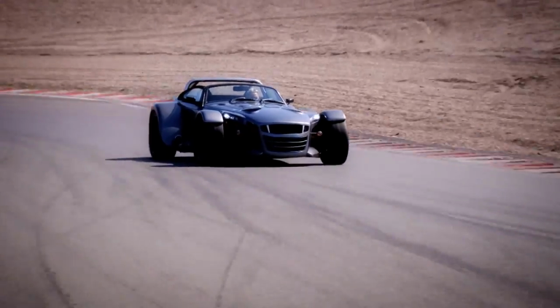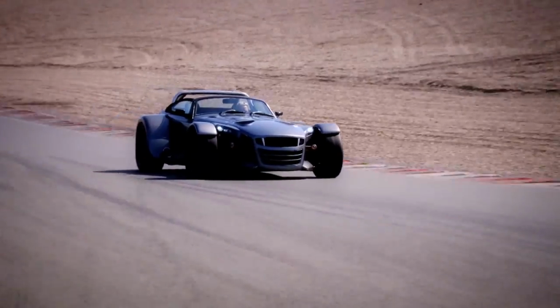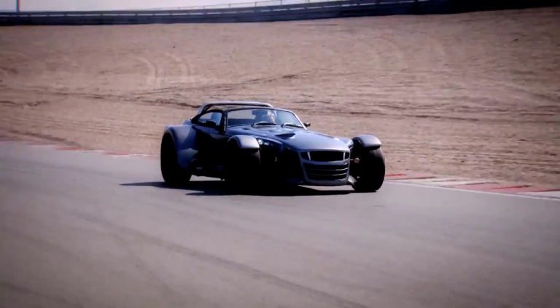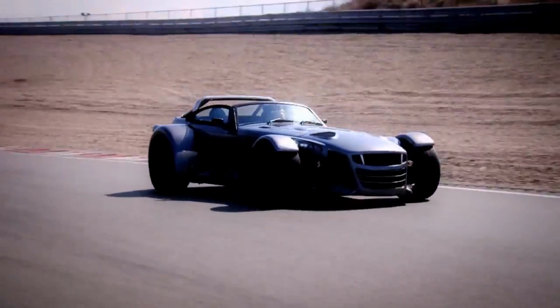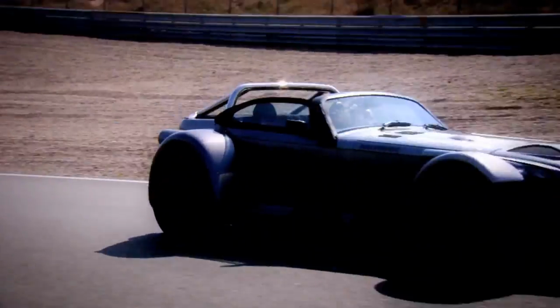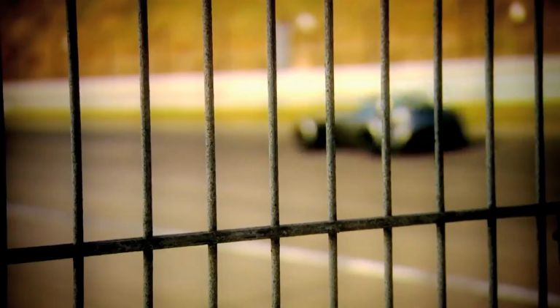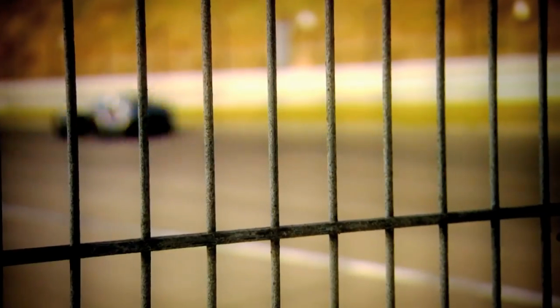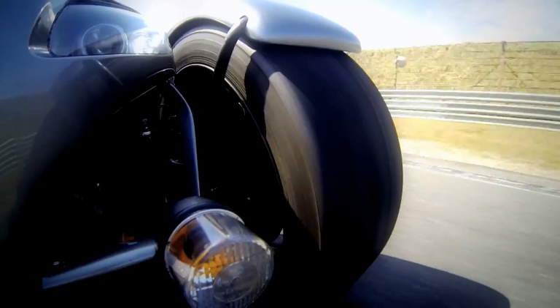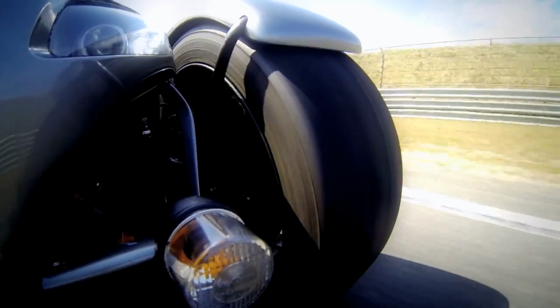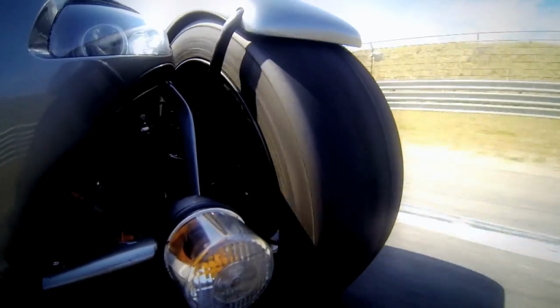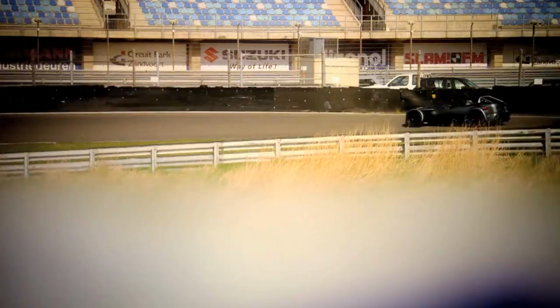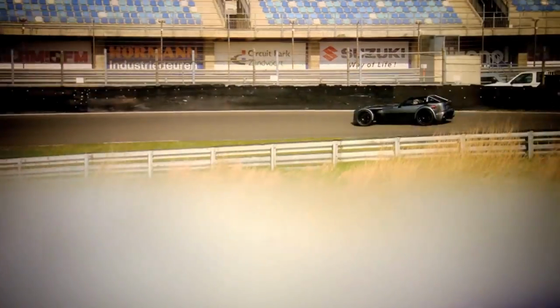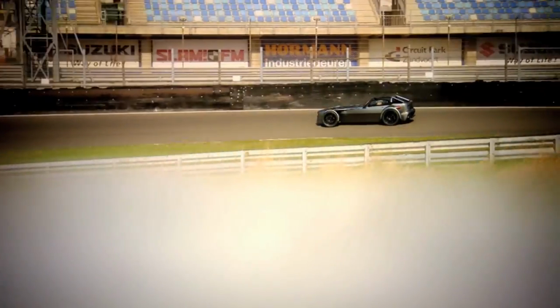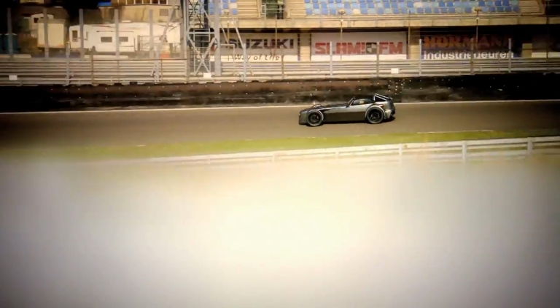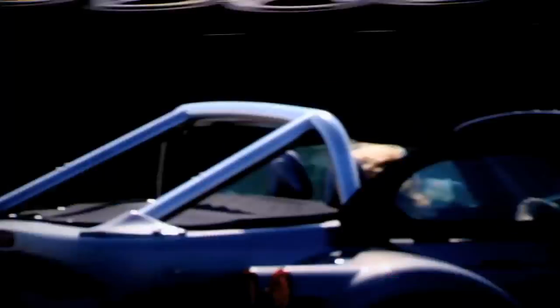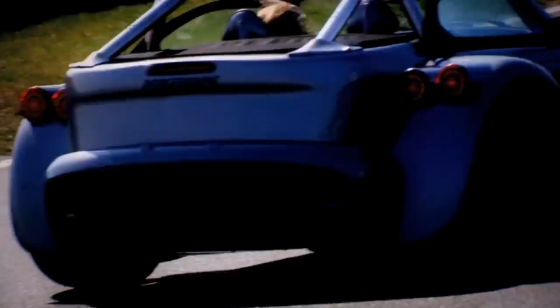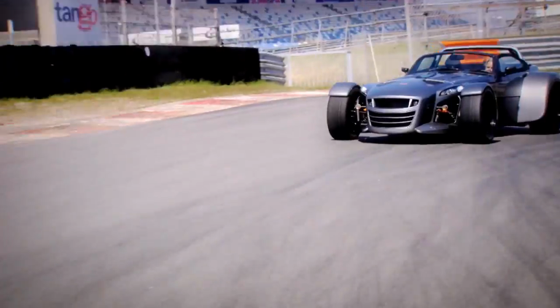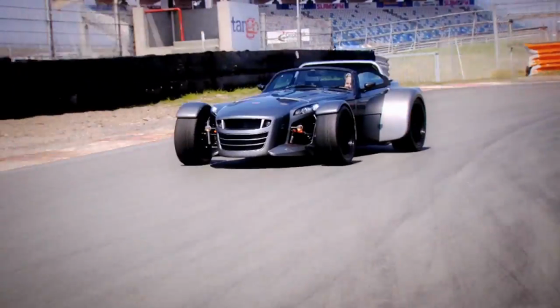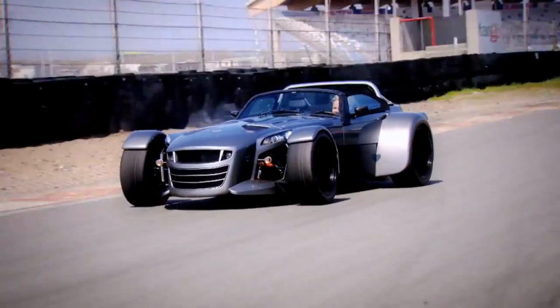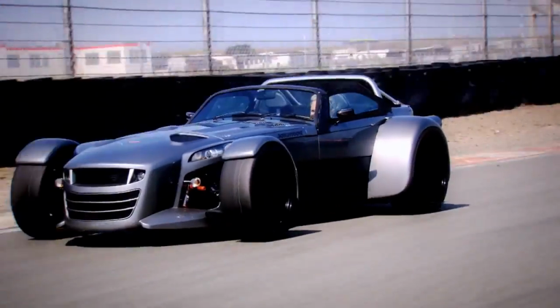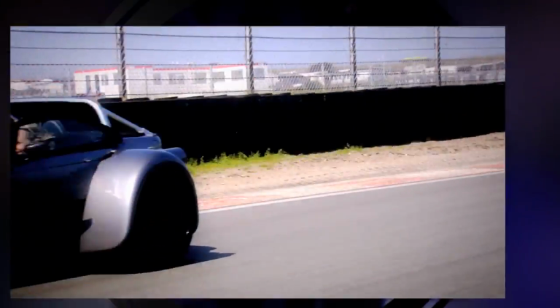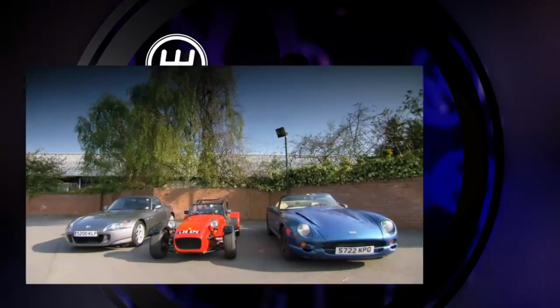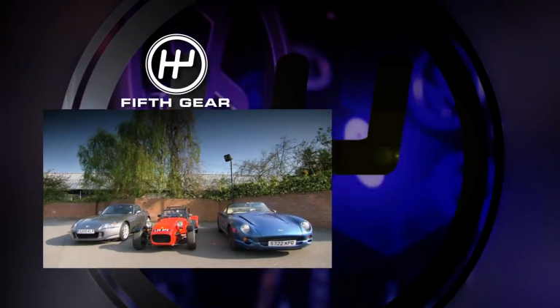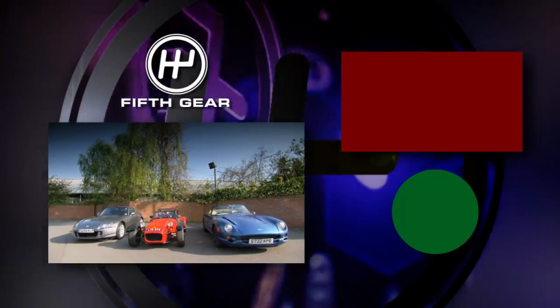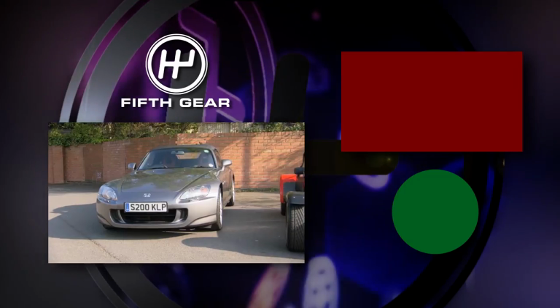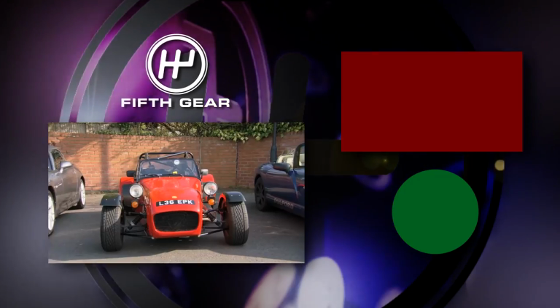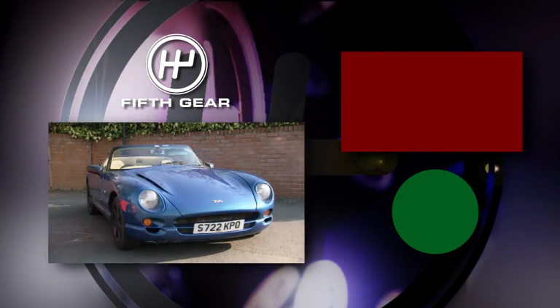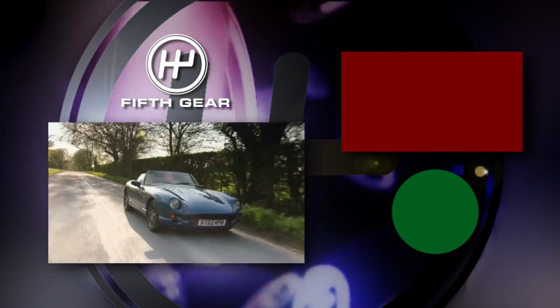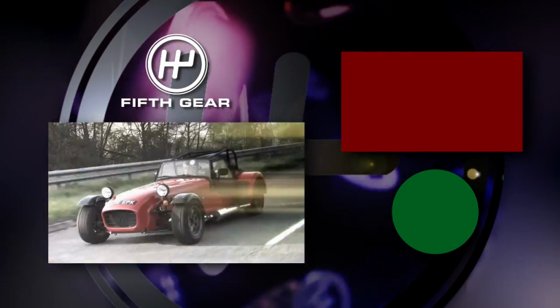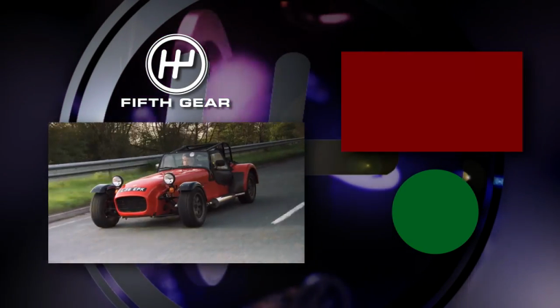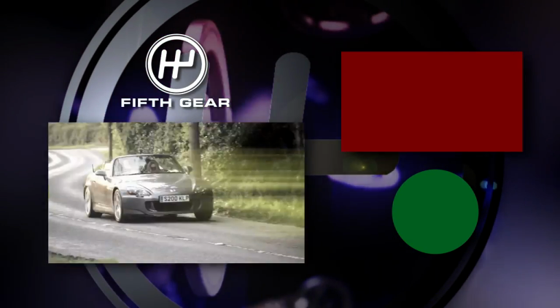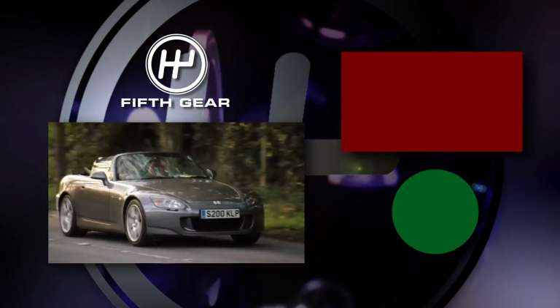So if you haven't got the £100,000 you need for a Donkervoort D8 GTO, fear not. These three very different beasts all offer similar driving thrills for a fraction of the price.